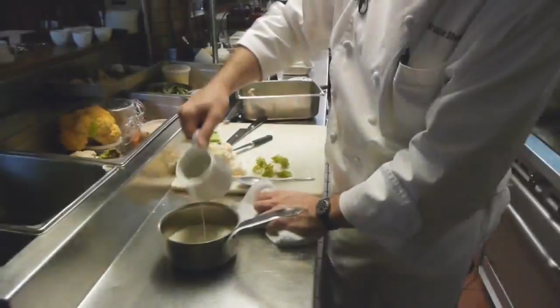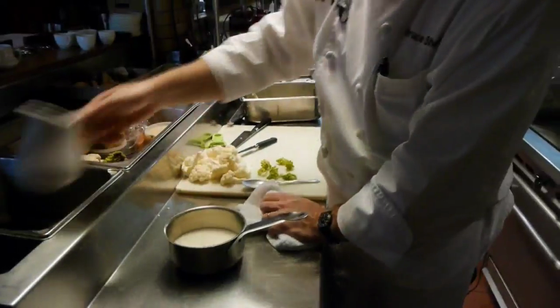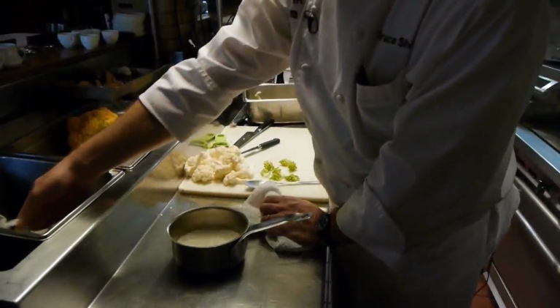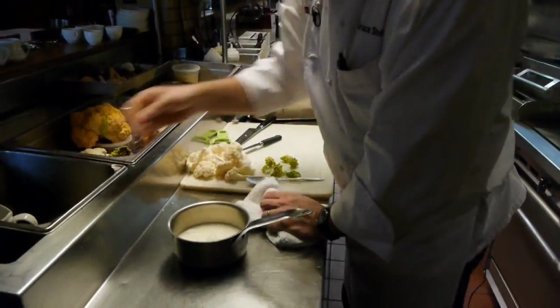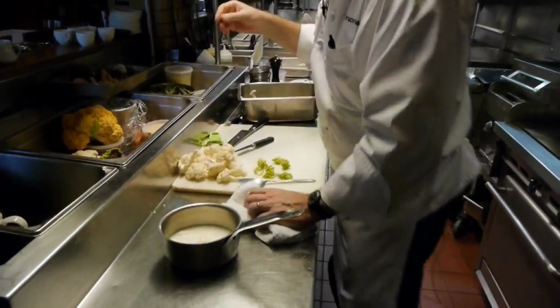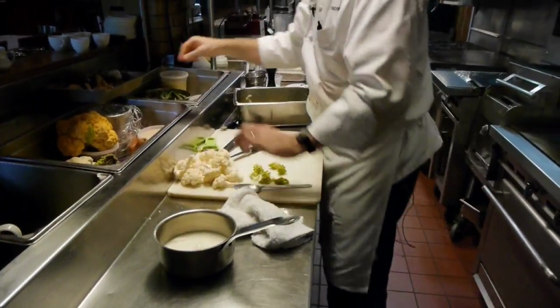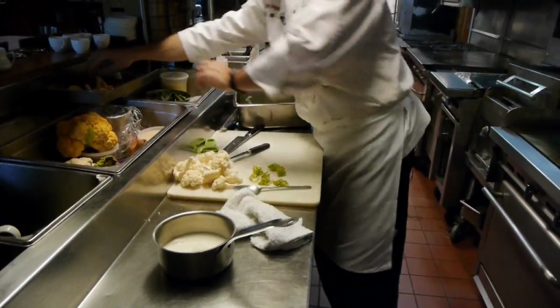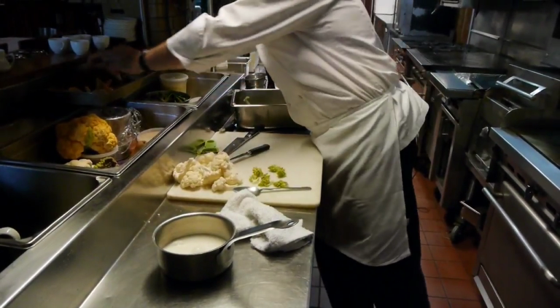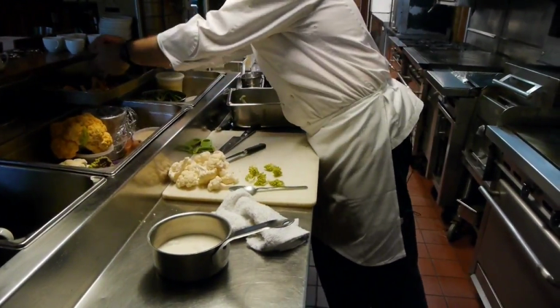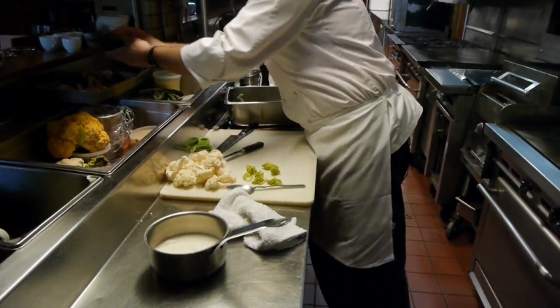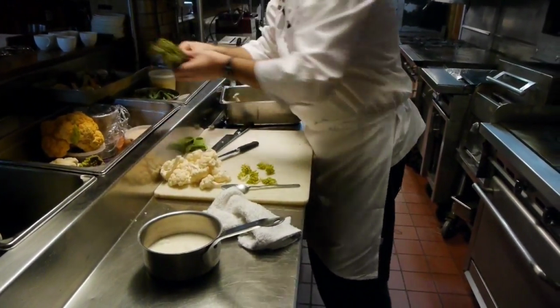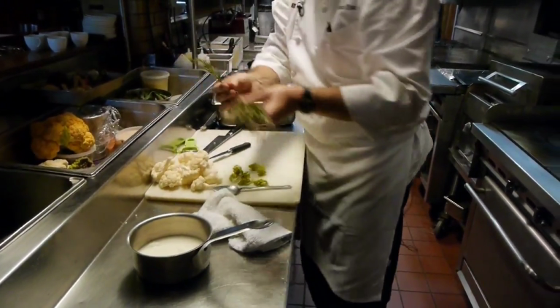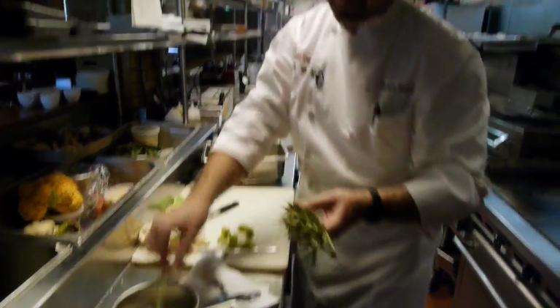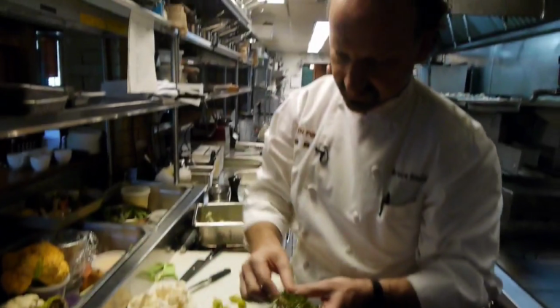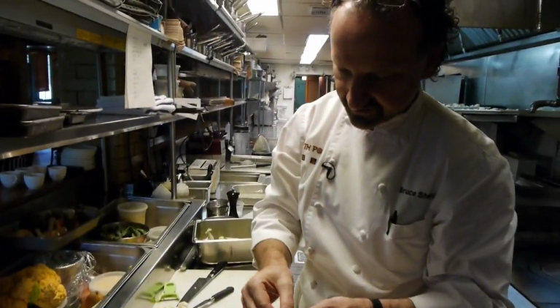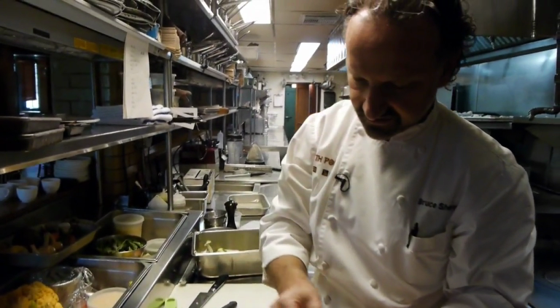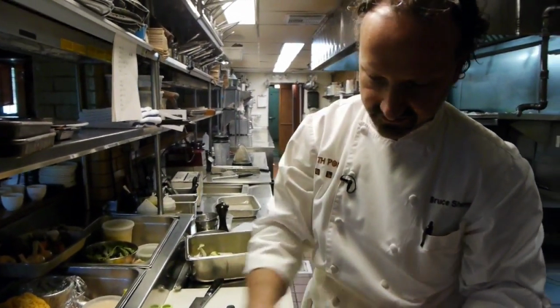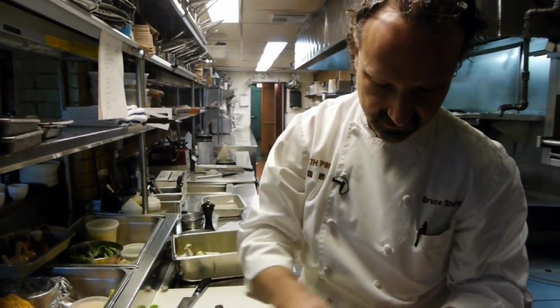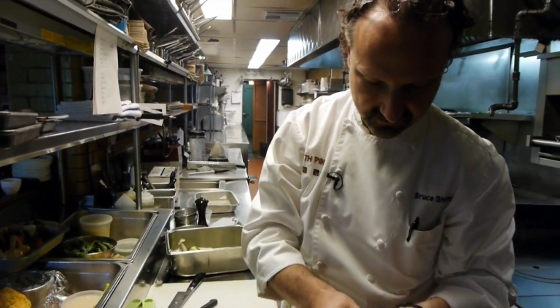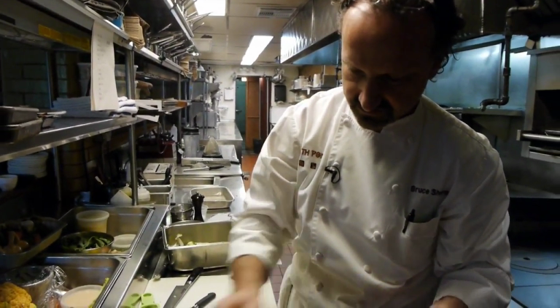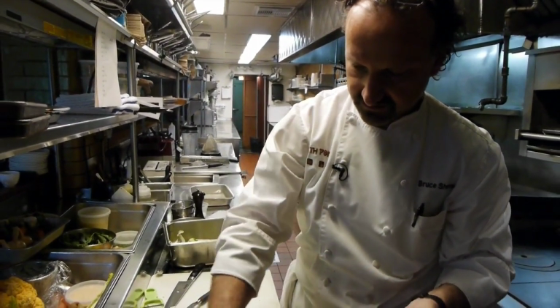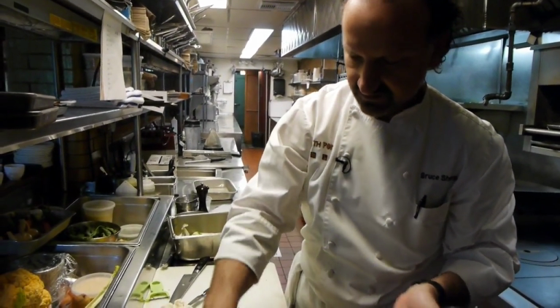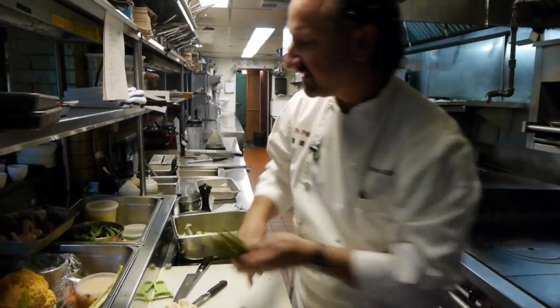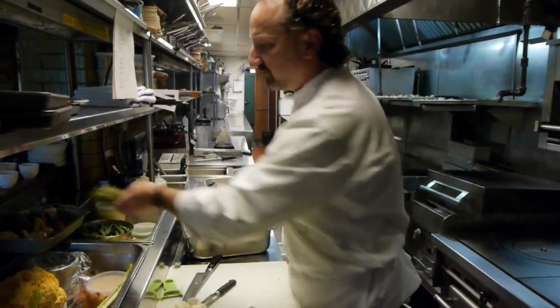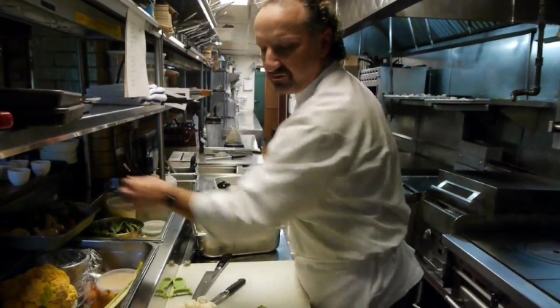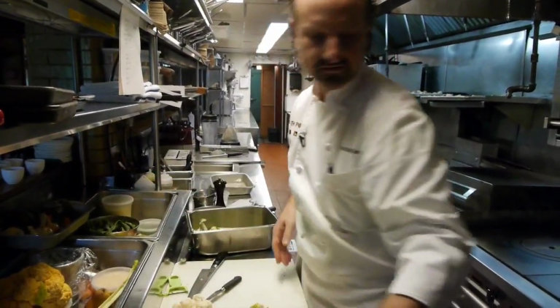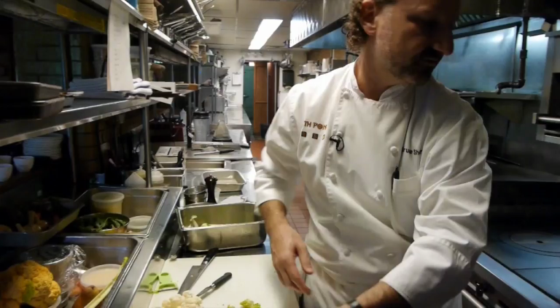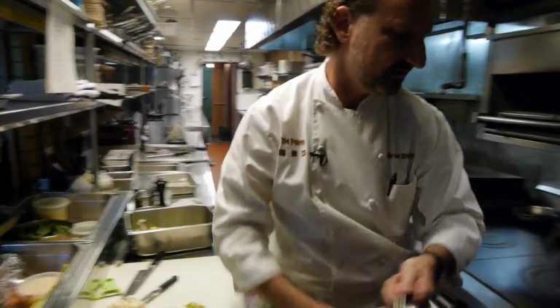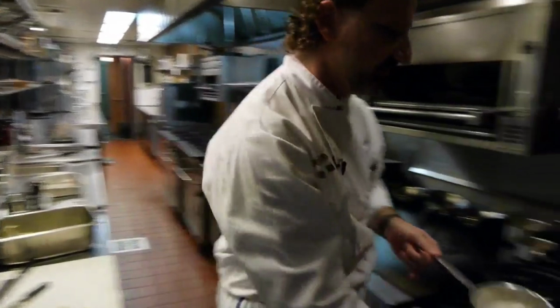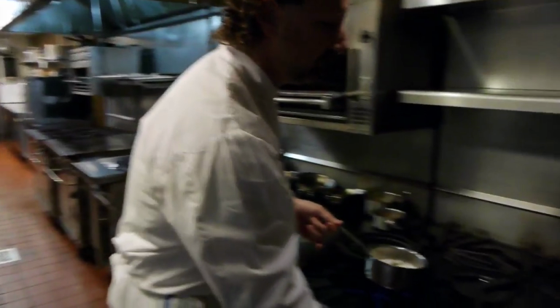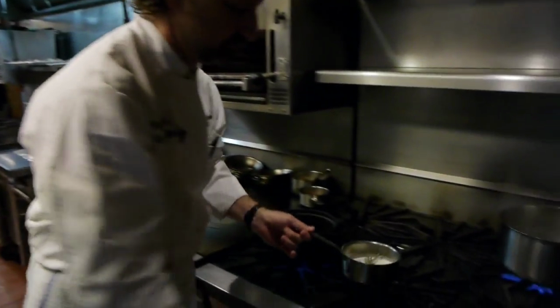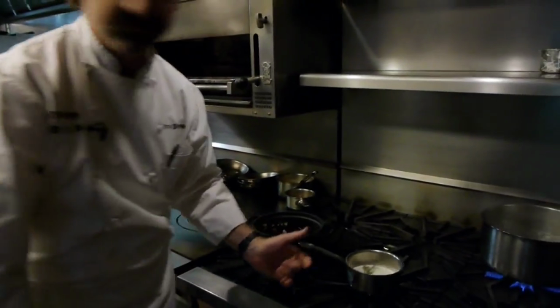I'll take some heavy cream in a pot and put a few rosemary sprigs inside the cream to release their perfume into the cream that we're going to later introduce into the soup.